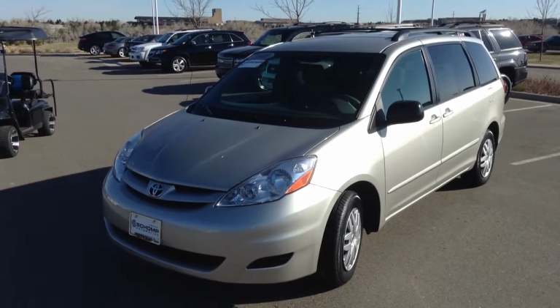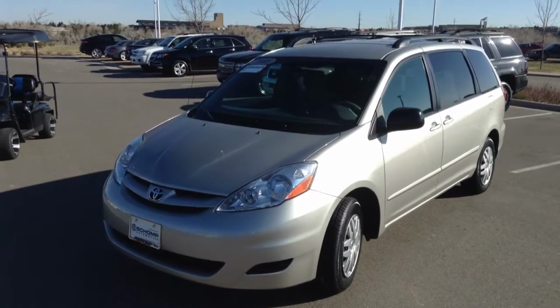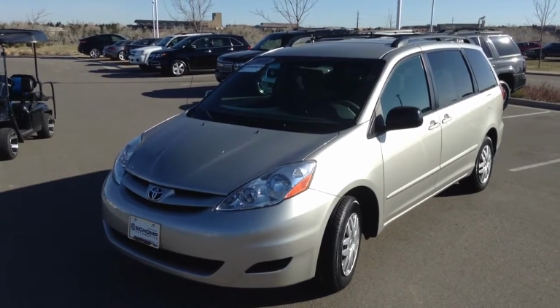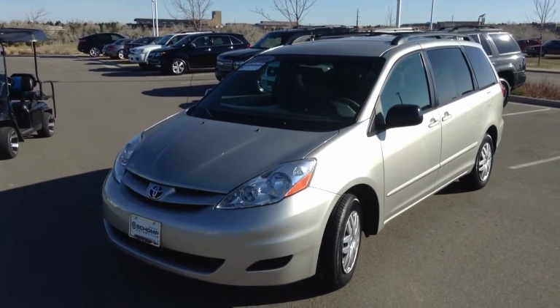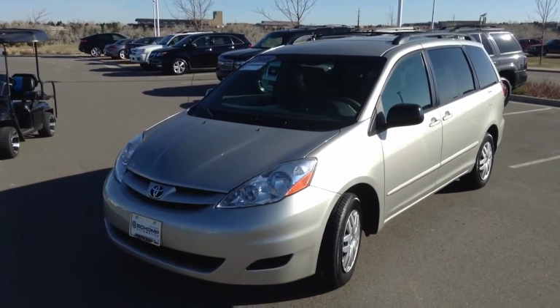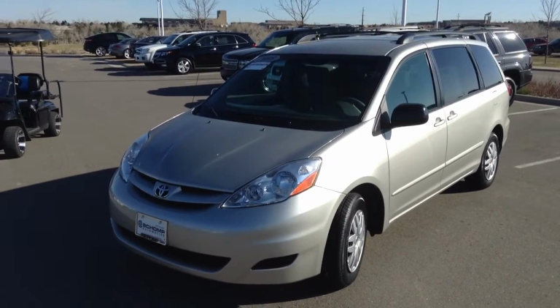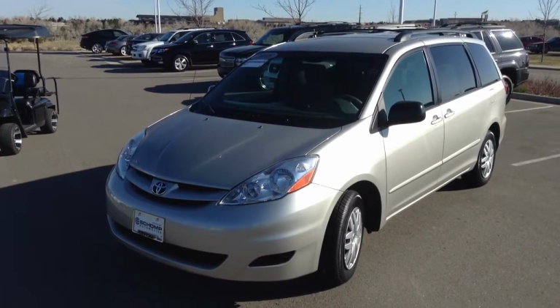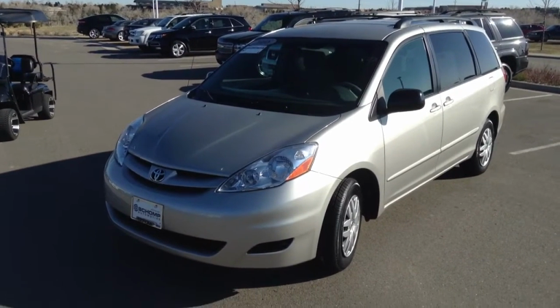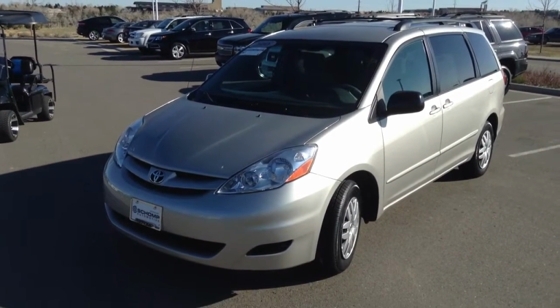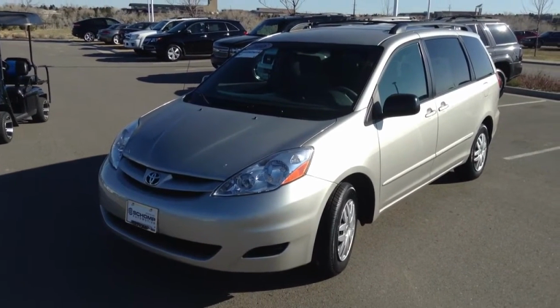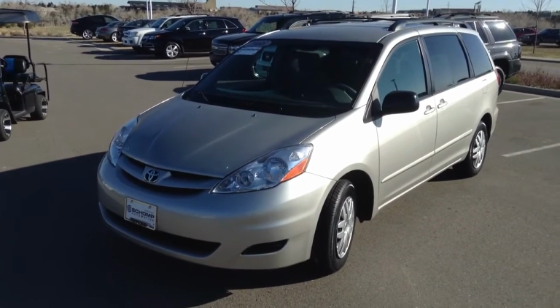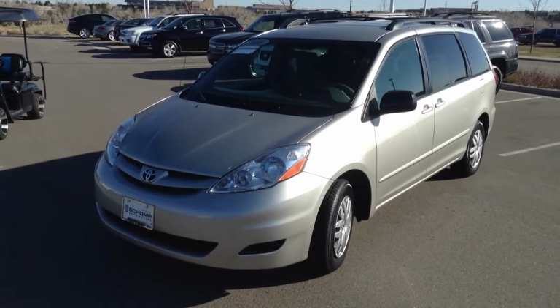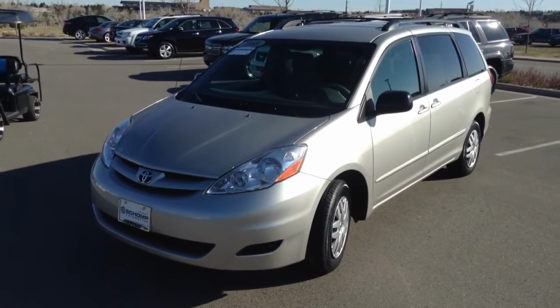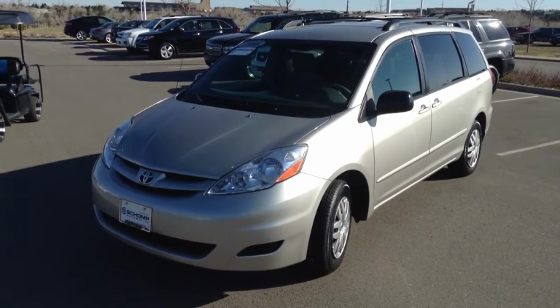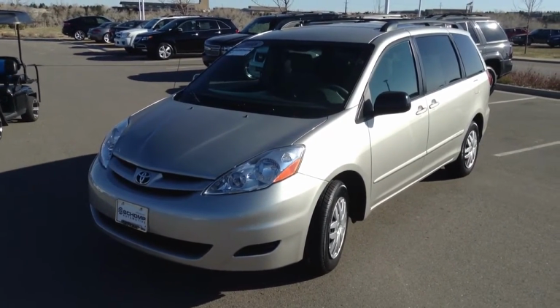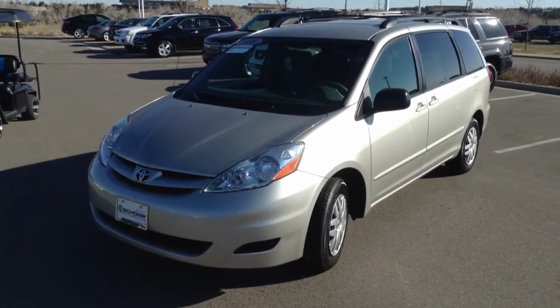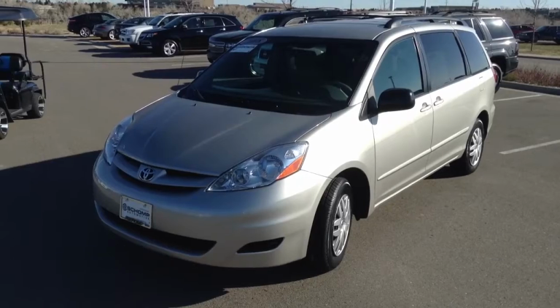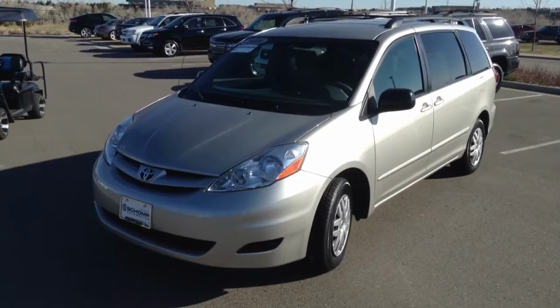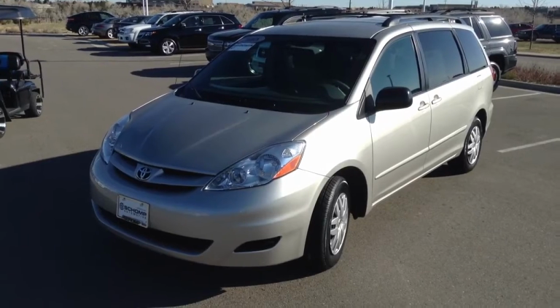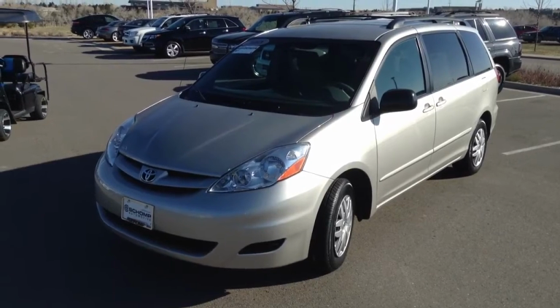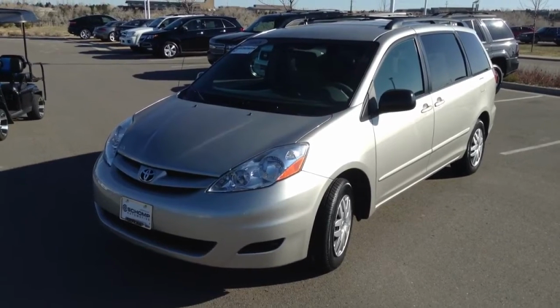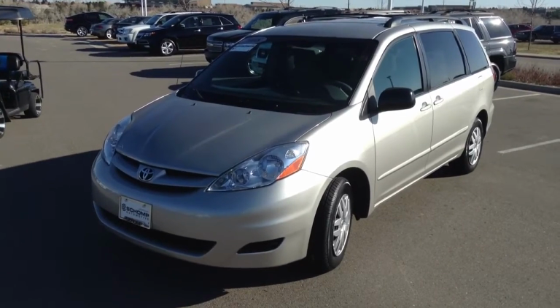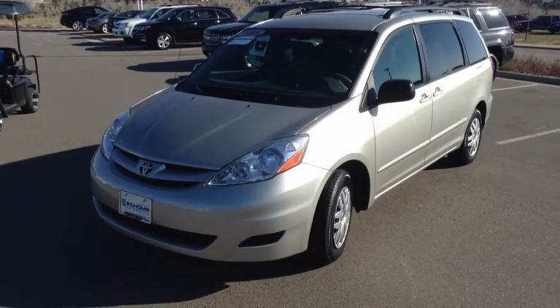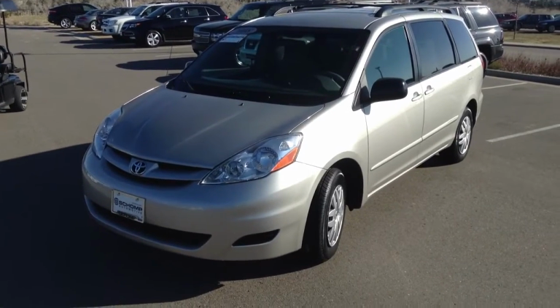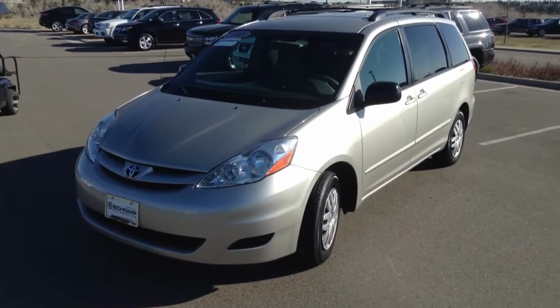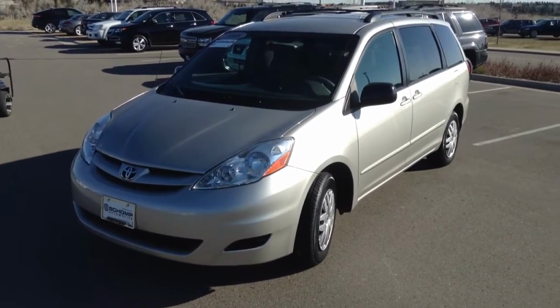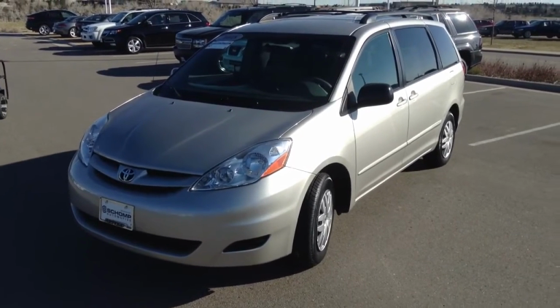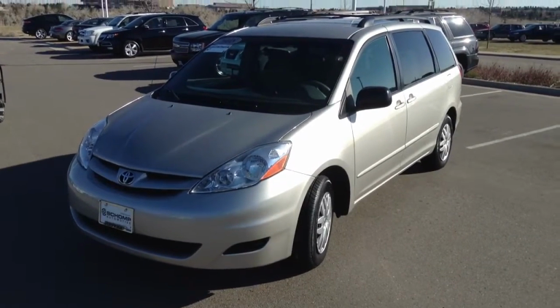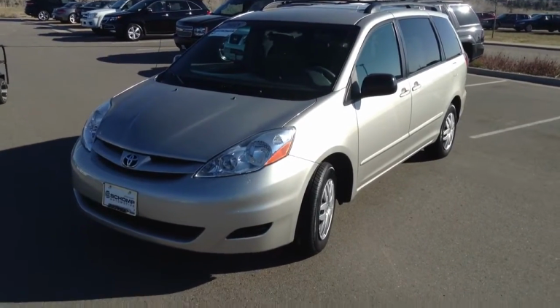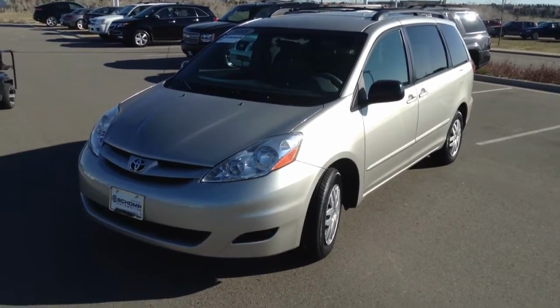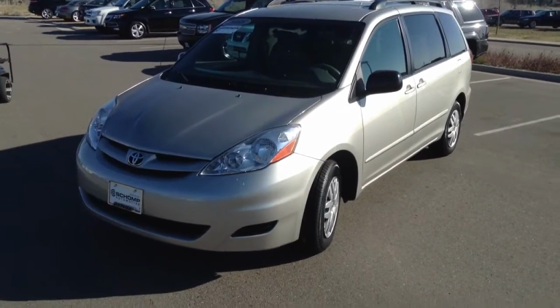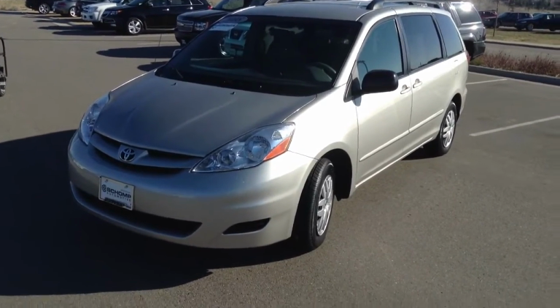Hi Katie, this is Justin at Sean BMW. I wanted to take a quick moment to do a video walk around for you of this 2008 Toyota Sienna that you're interested in.